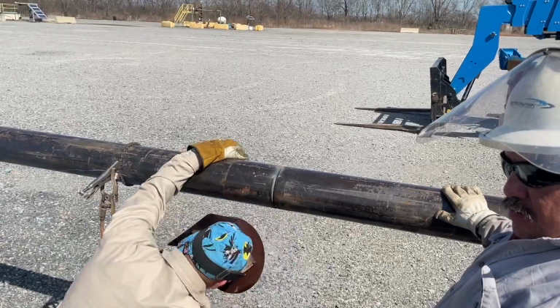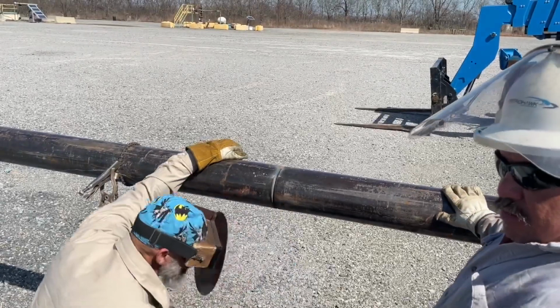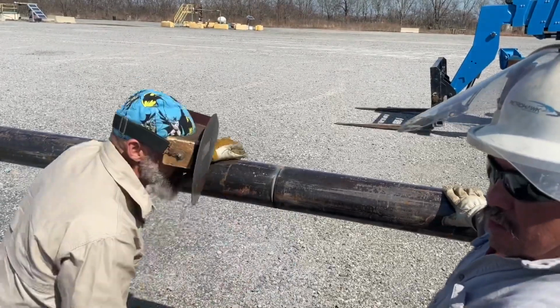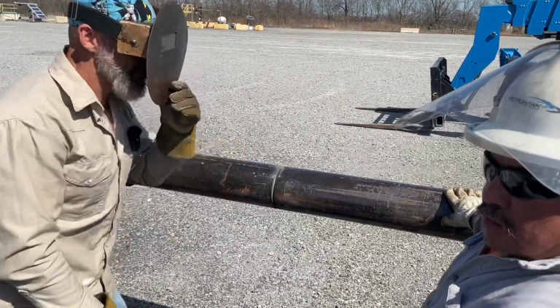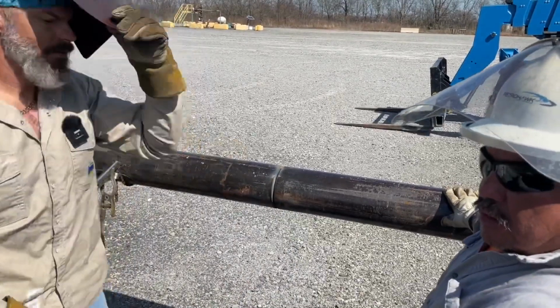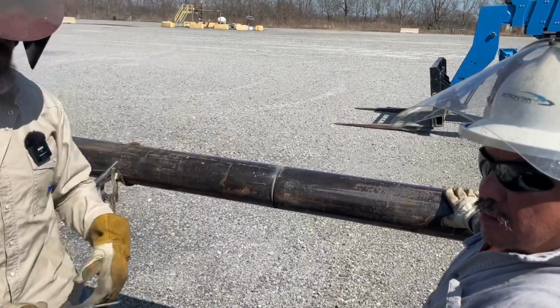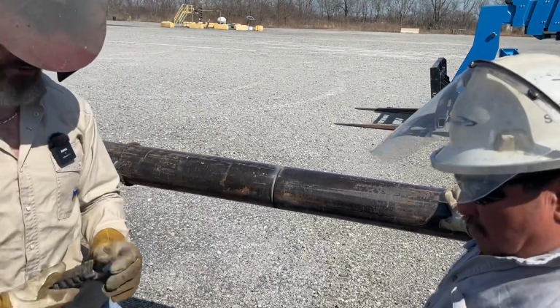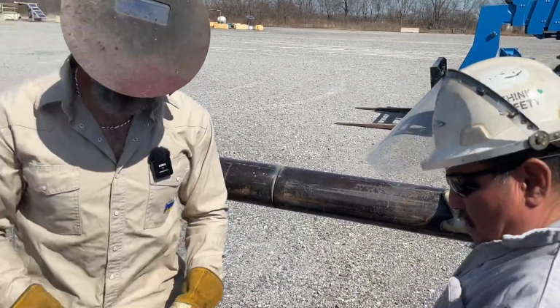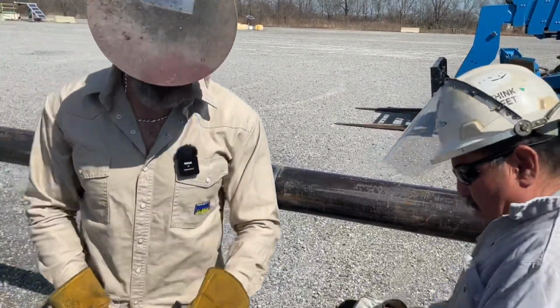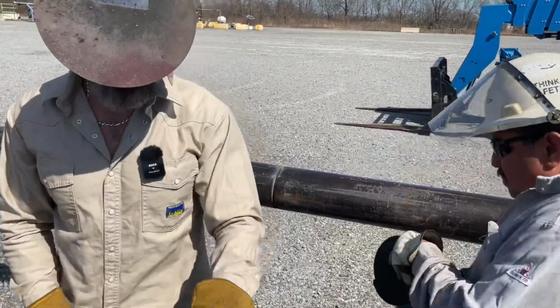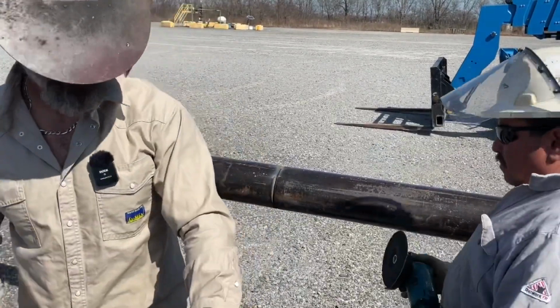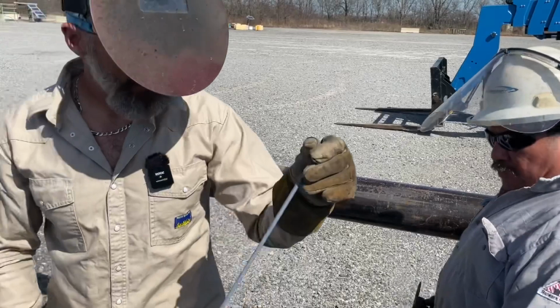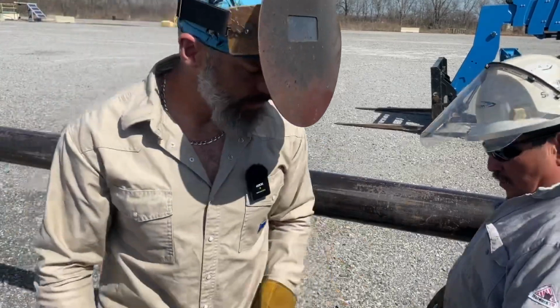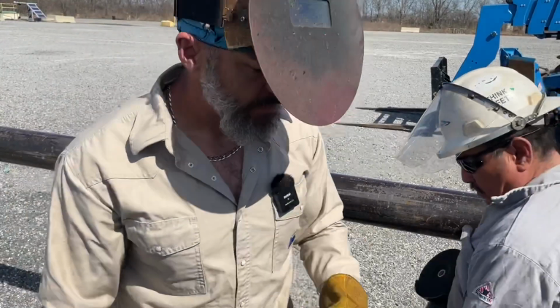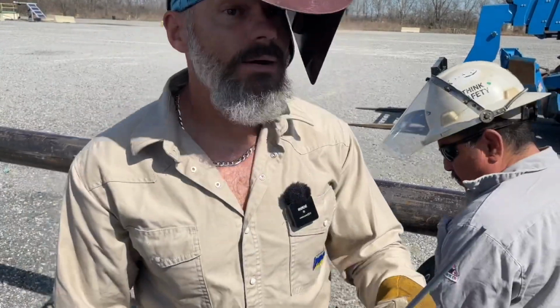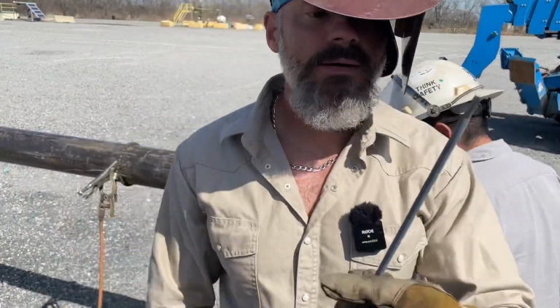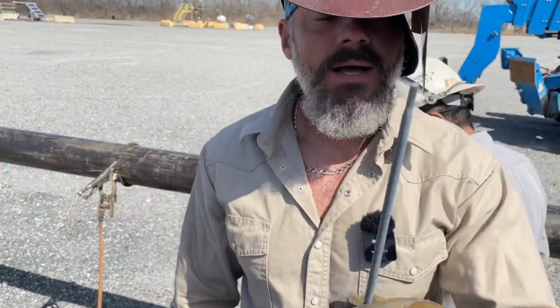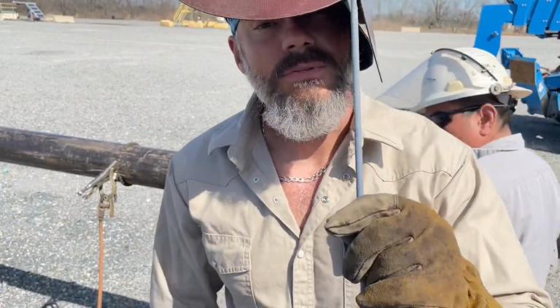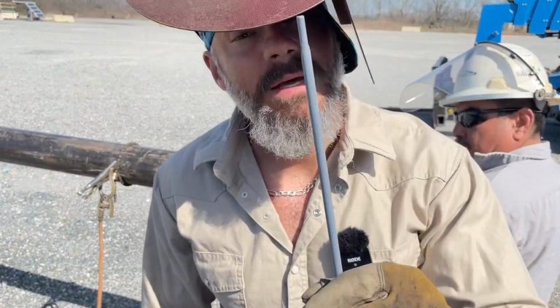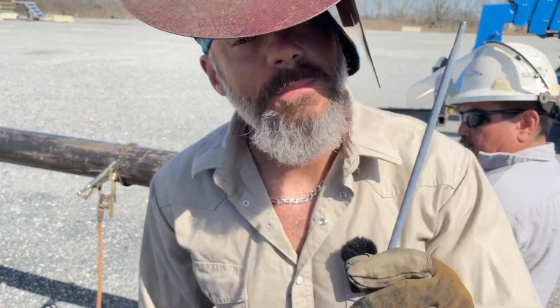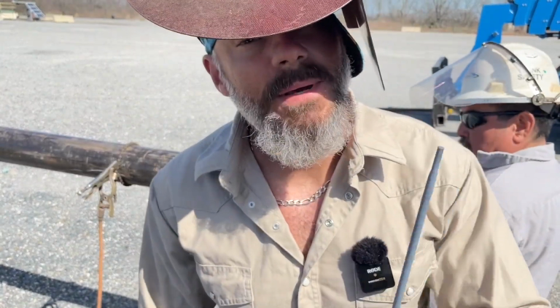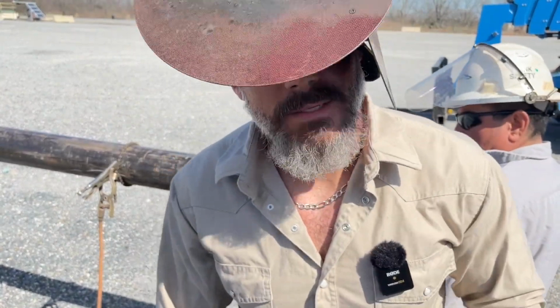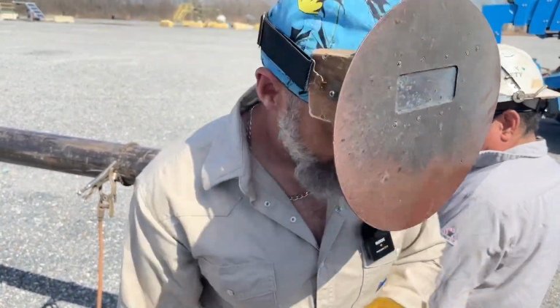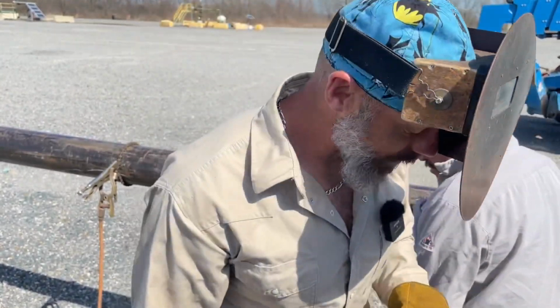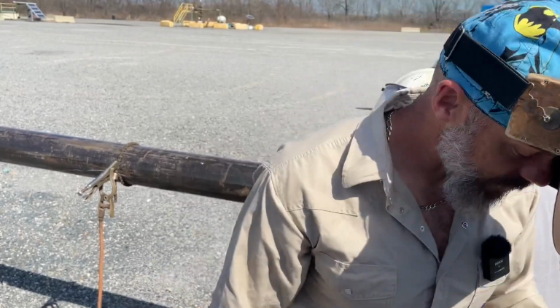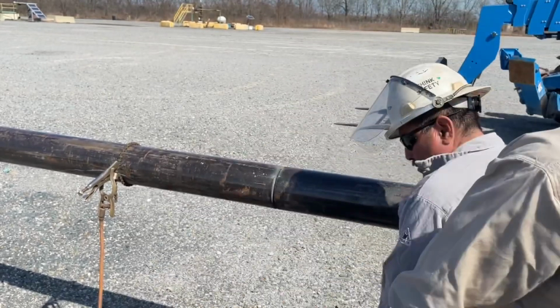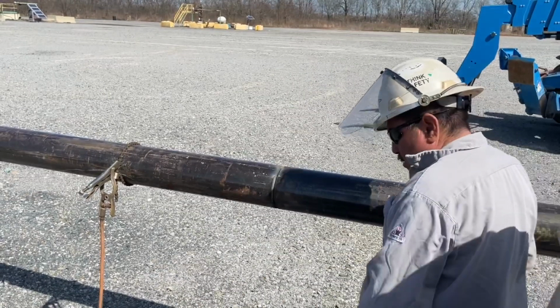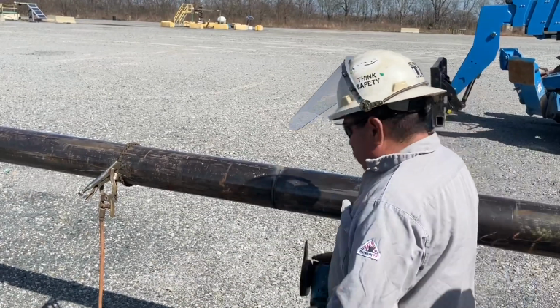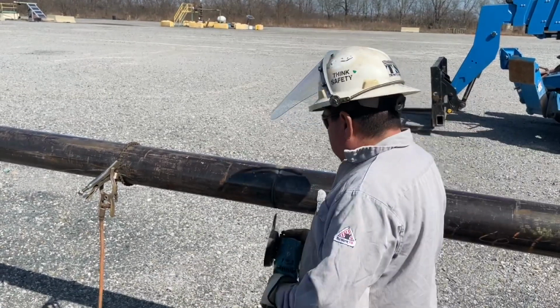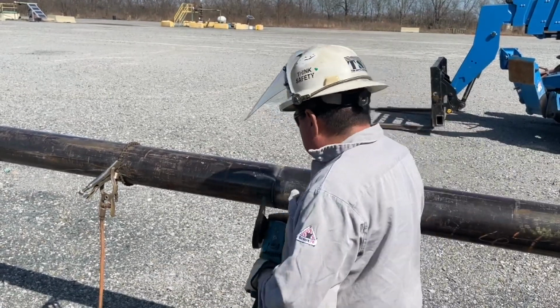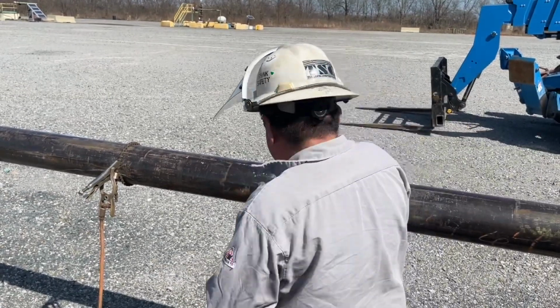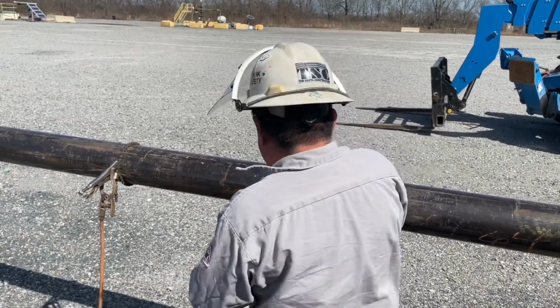That's it. Already got the other side welded. Now I'm going to use a 5mm to put a hot pass in. He's going to grind the bead out of it.